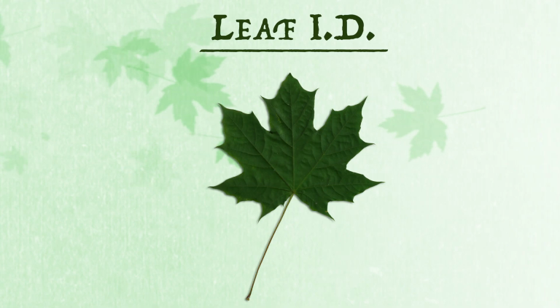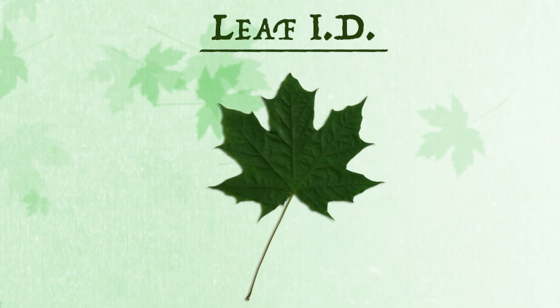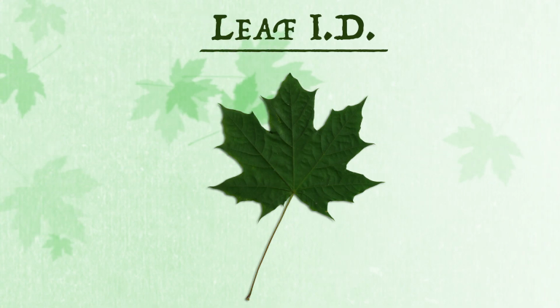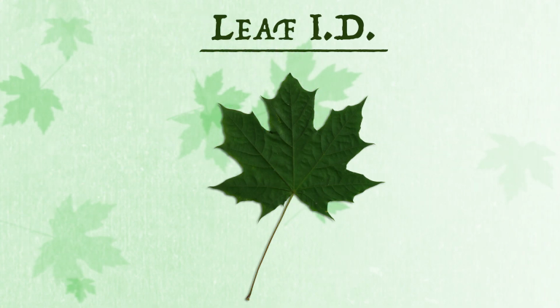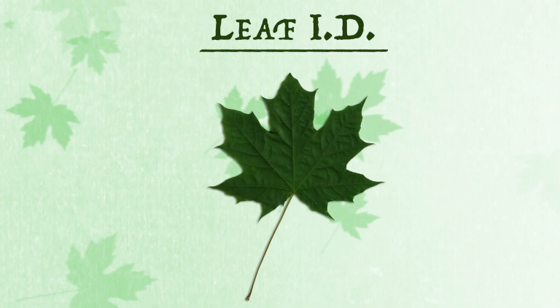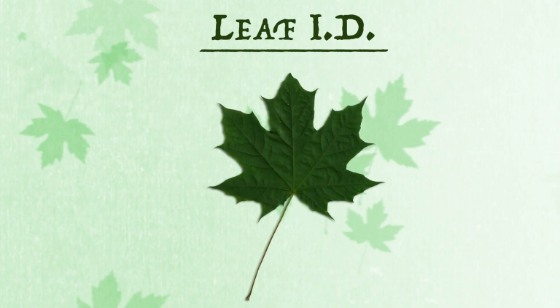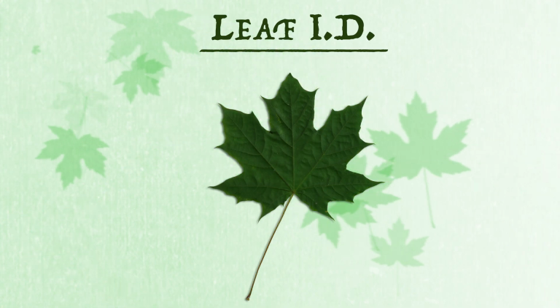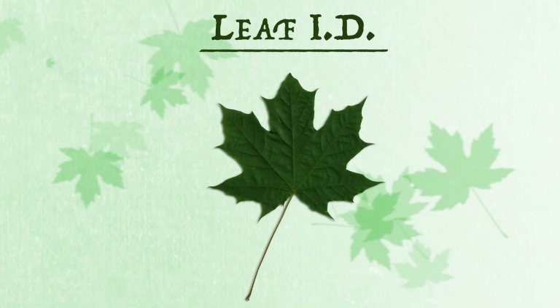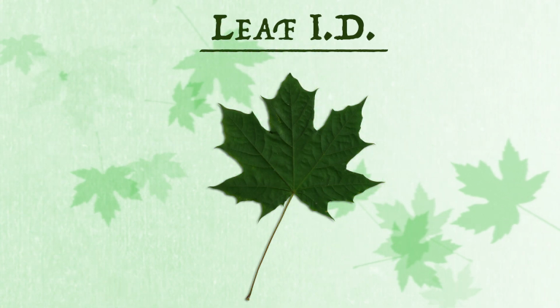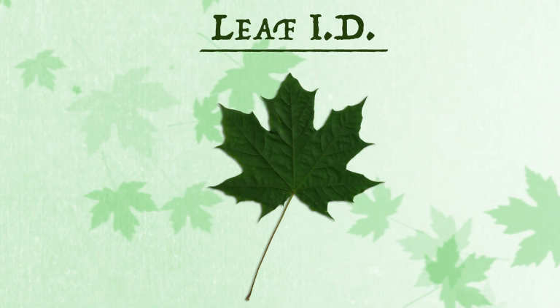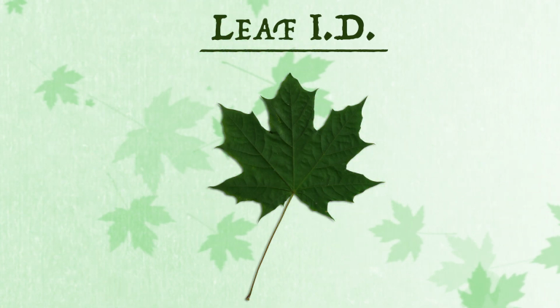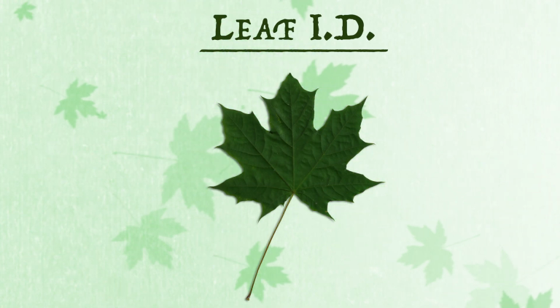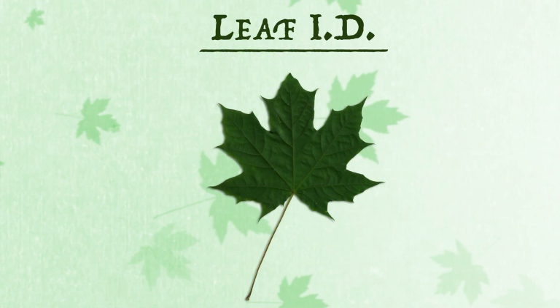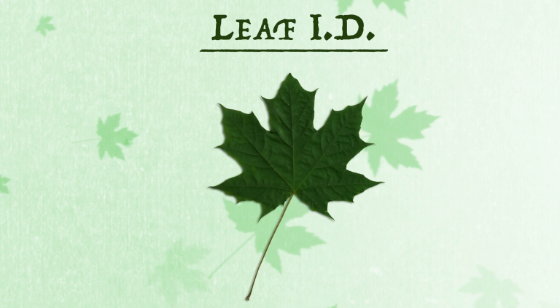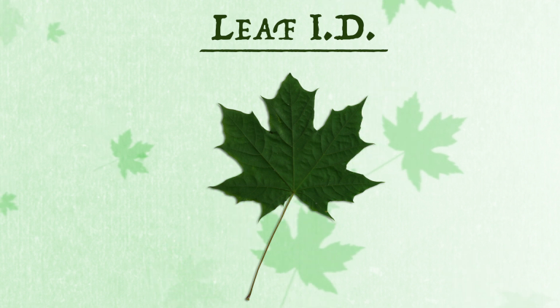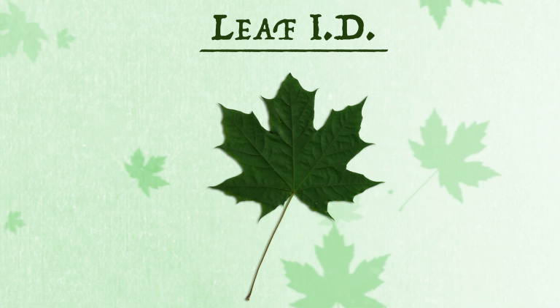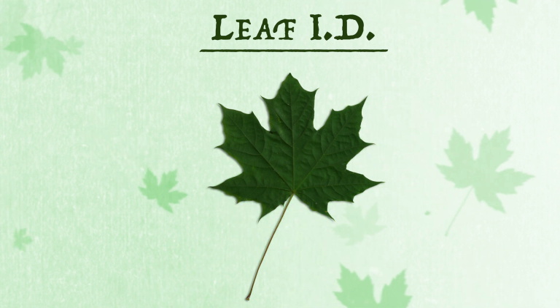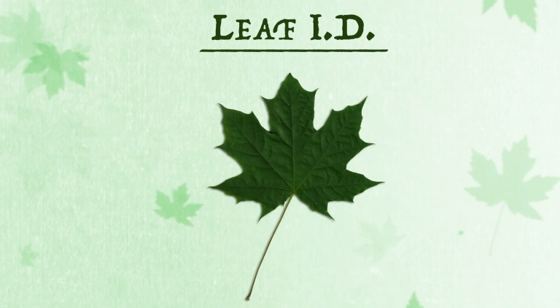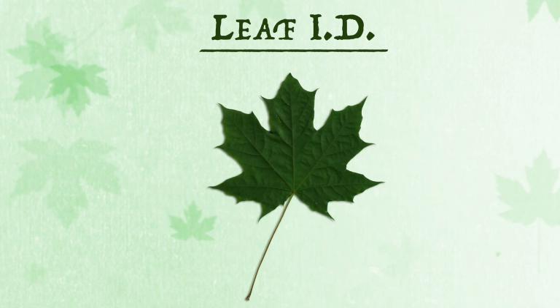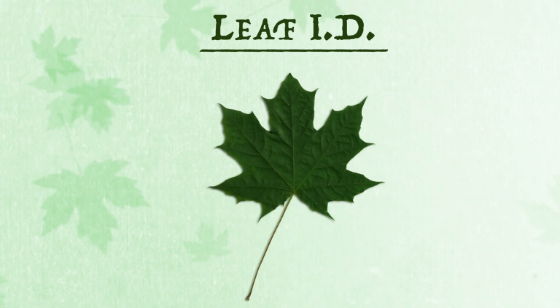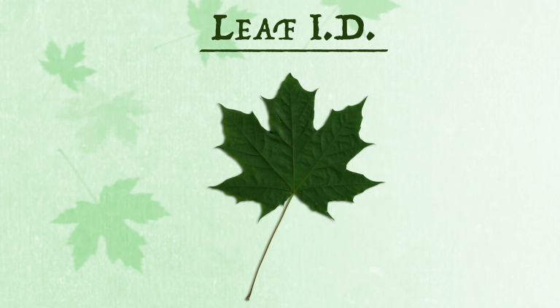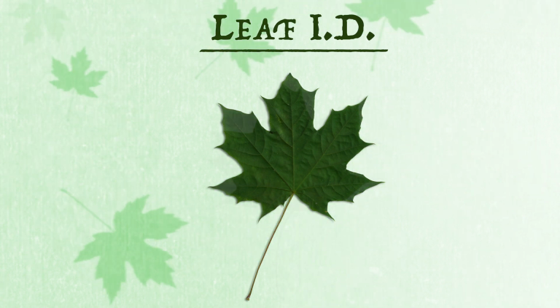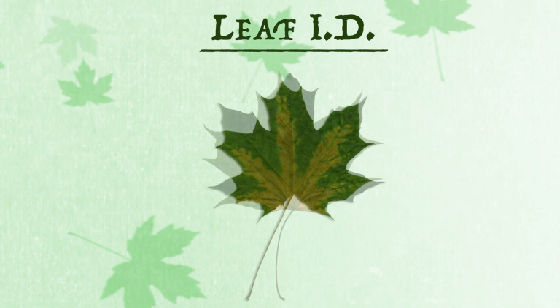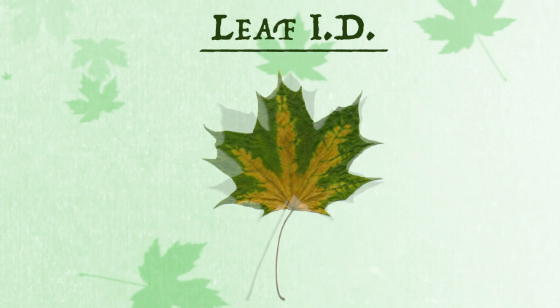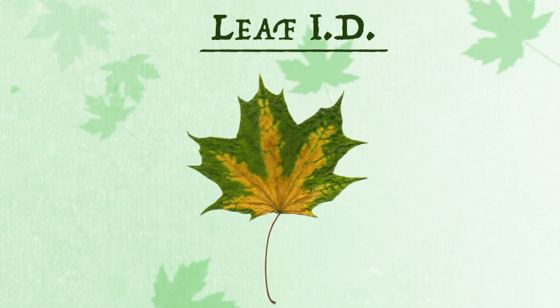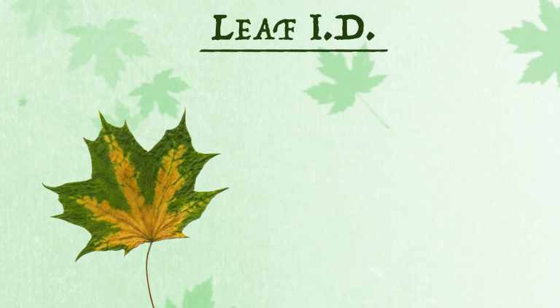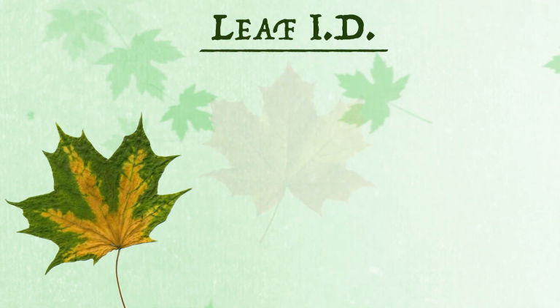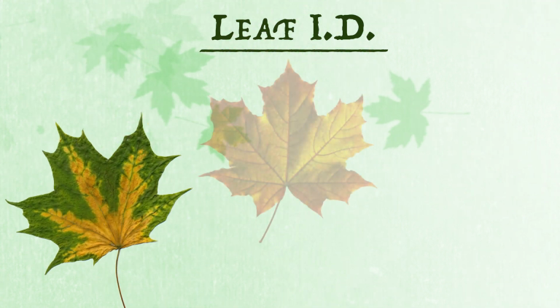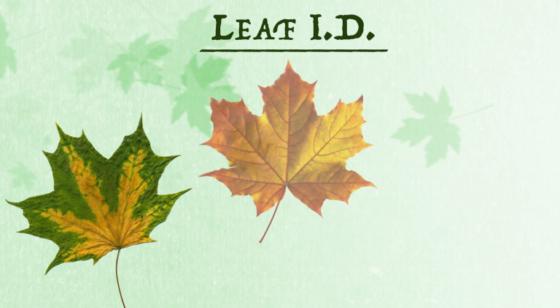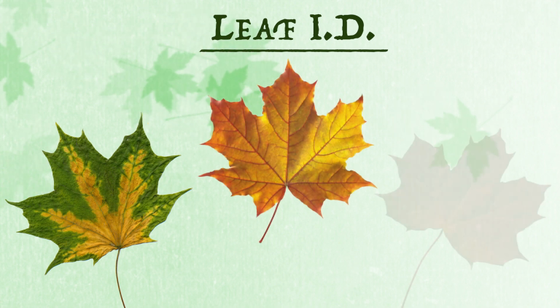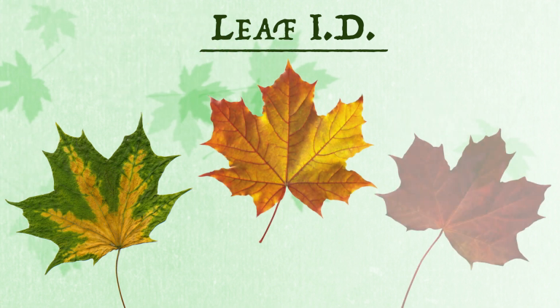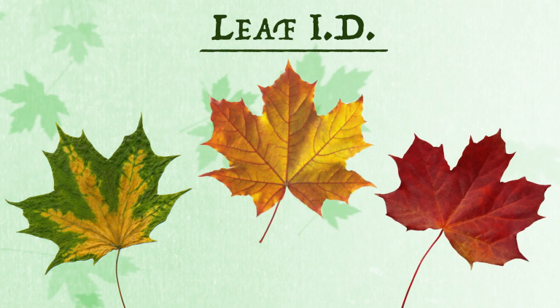Maple trees have leaves with pointed lobes, each separated by a deep indentation. The leaves are dark green in color during the summer, turning to magnificent shades of bright orange and red in the fall.